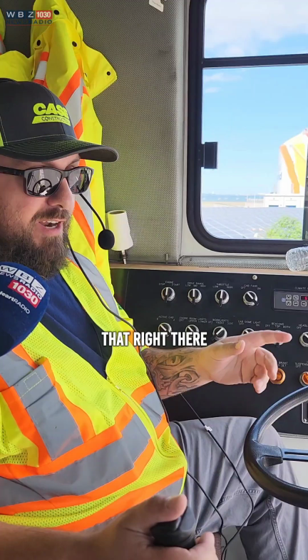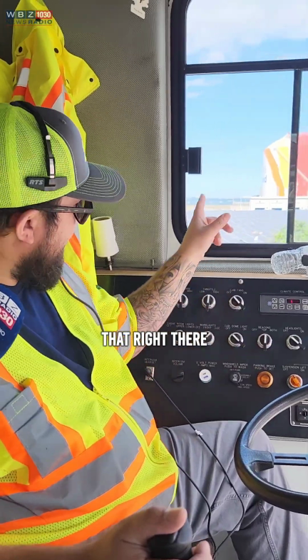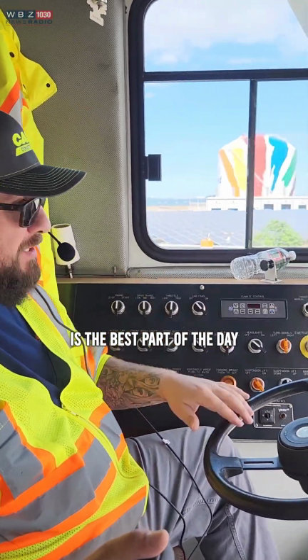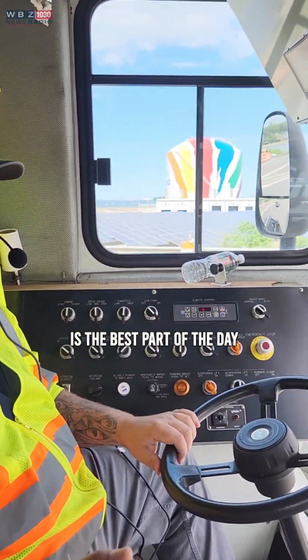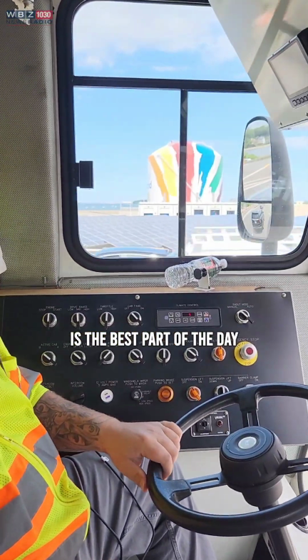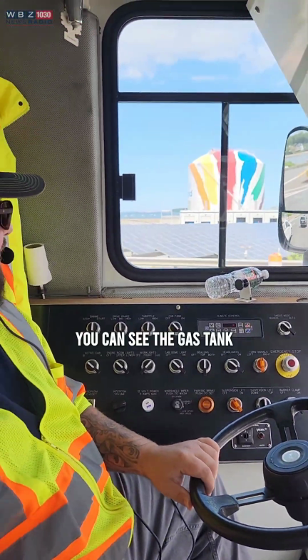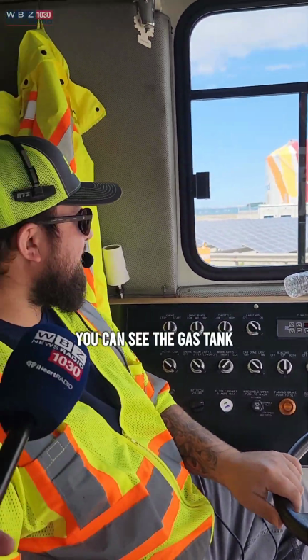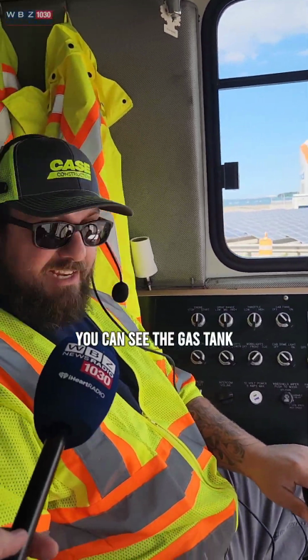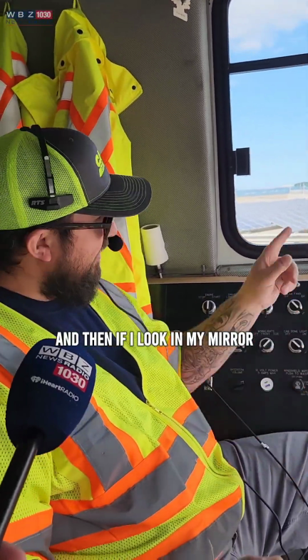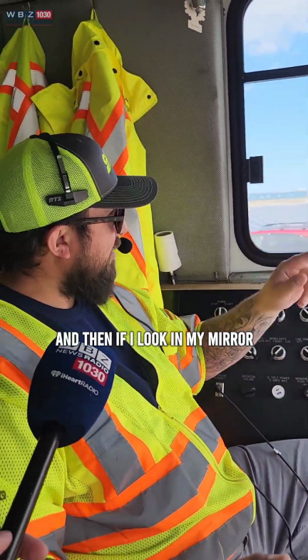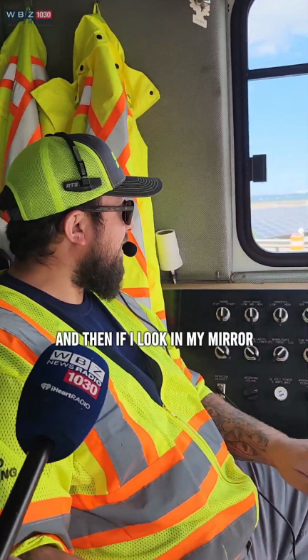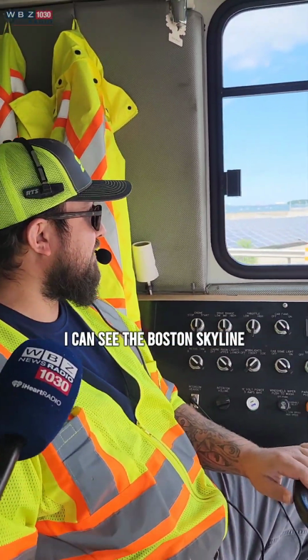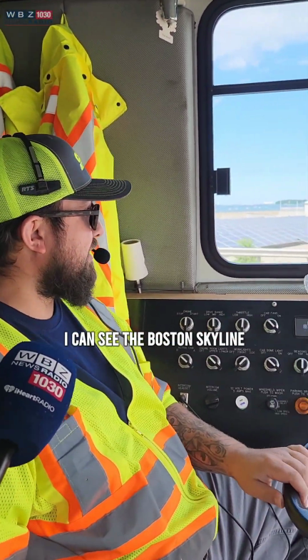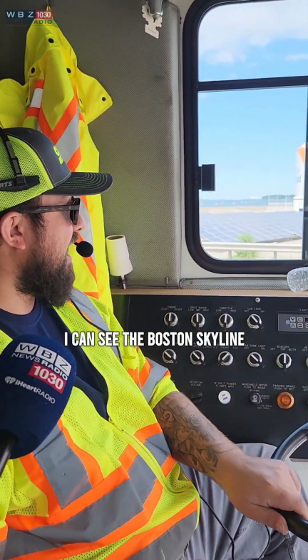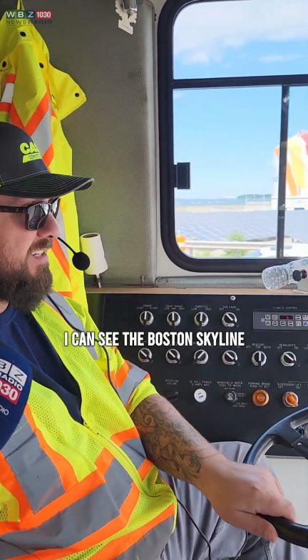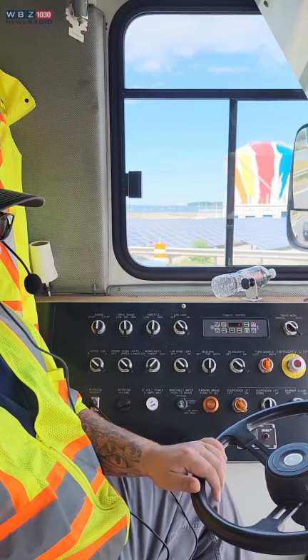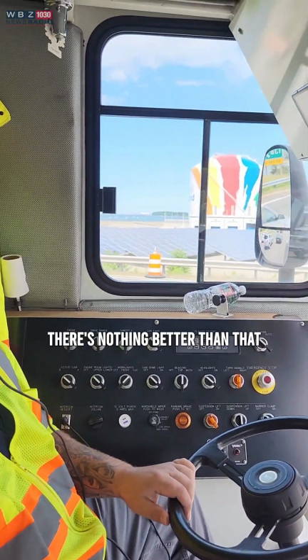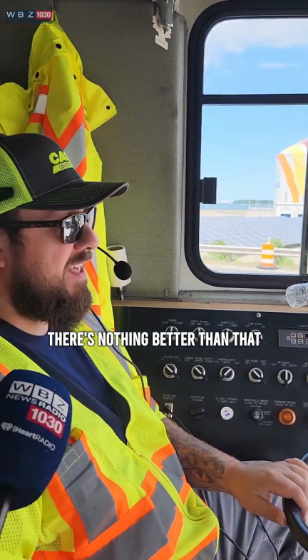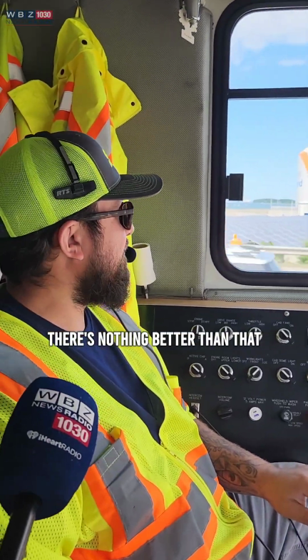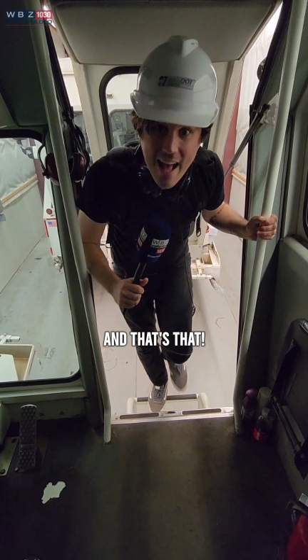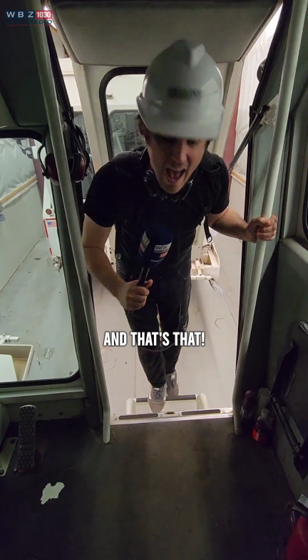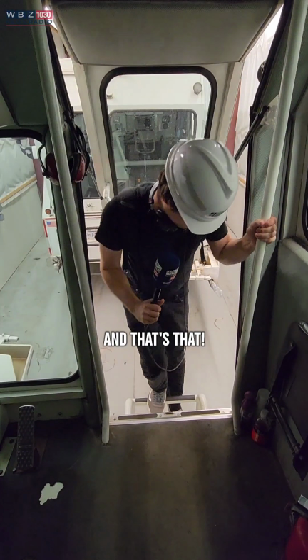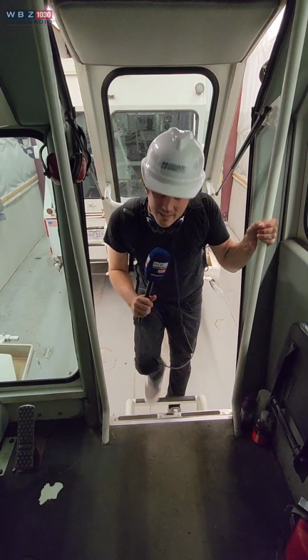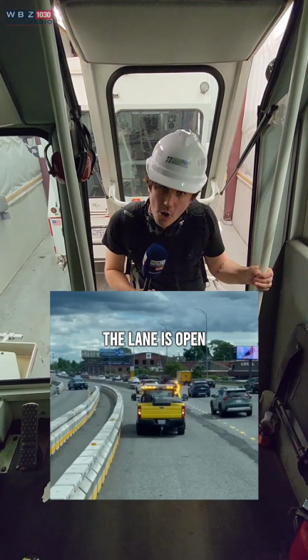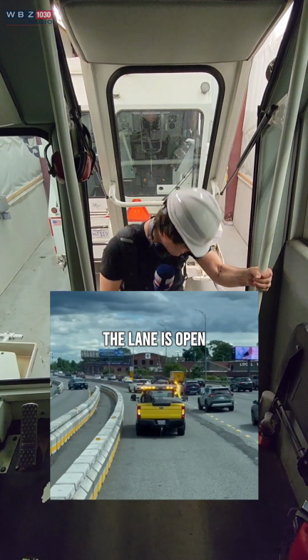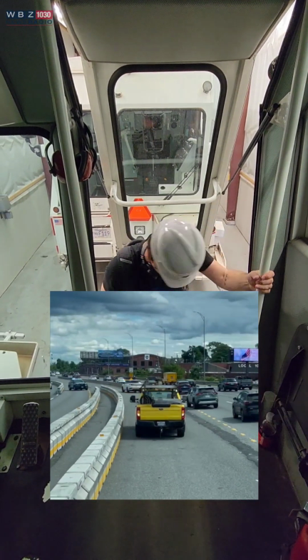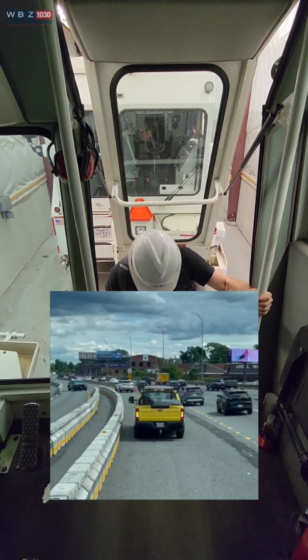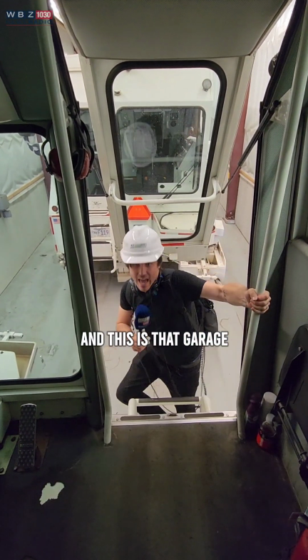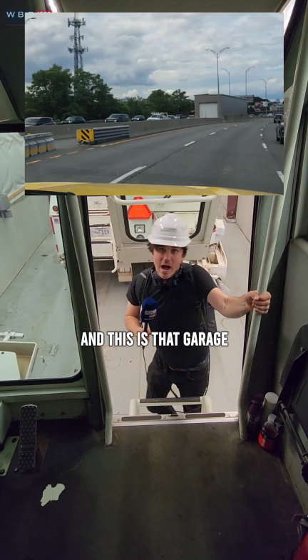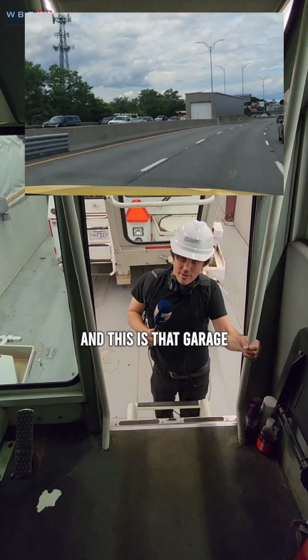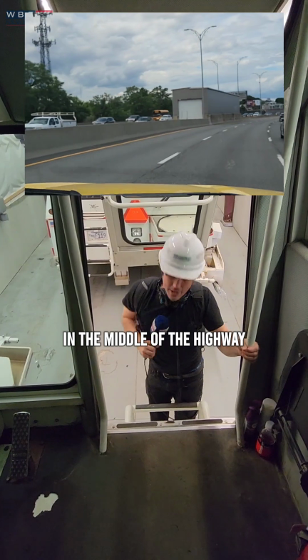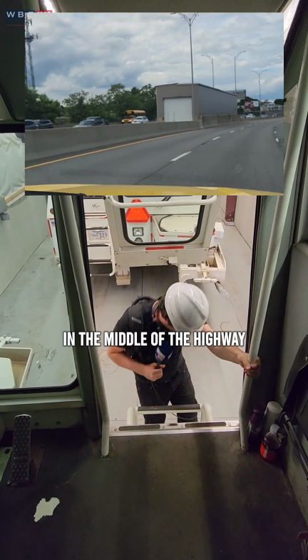That right there is the best part of the day. You can see the gas tank, and if I look at my mirror I can see the Boston skyline. There's nothing better than that. And that's that — lane is open, and this is that garage in the middle of the highway.